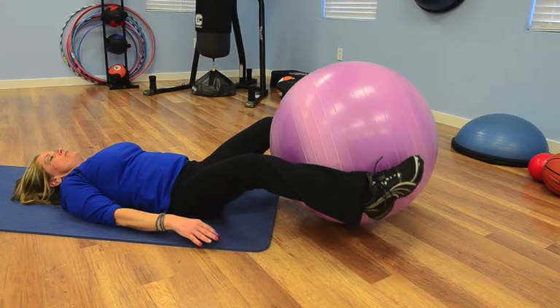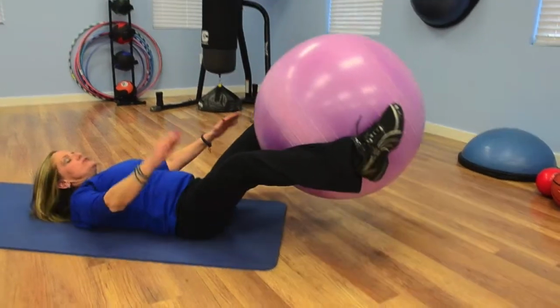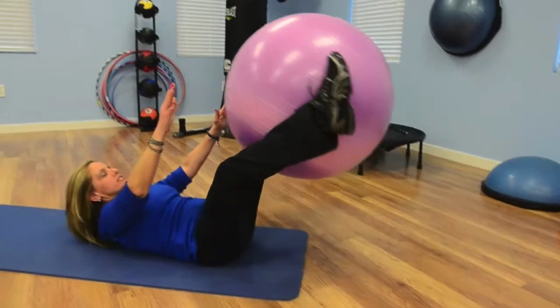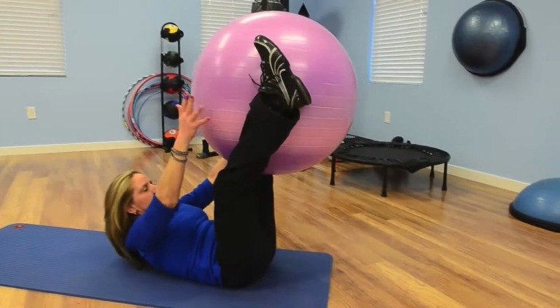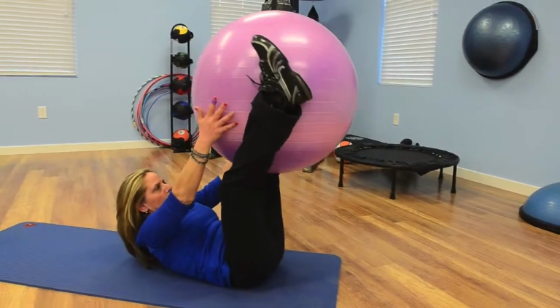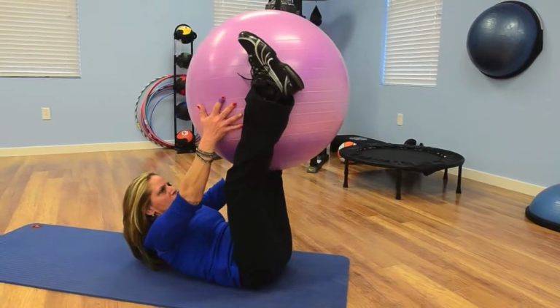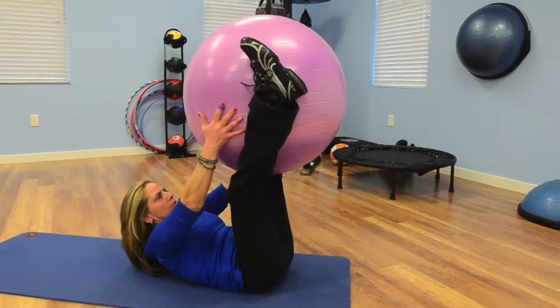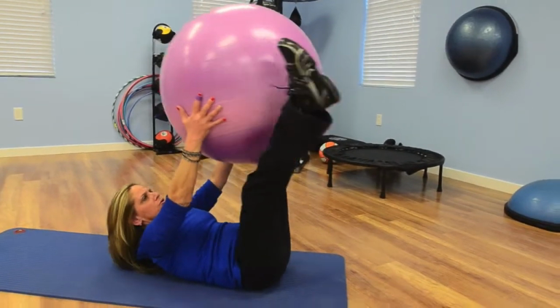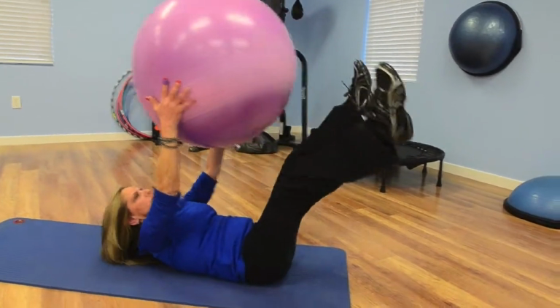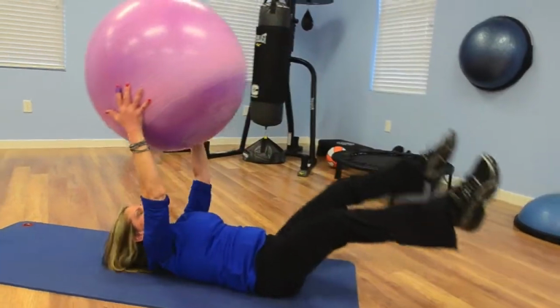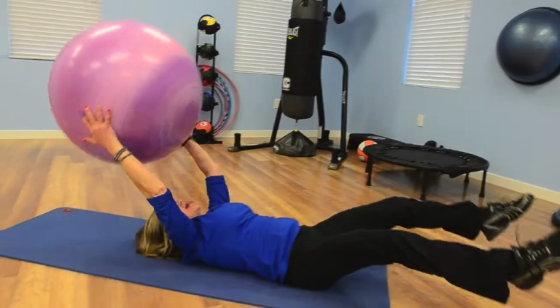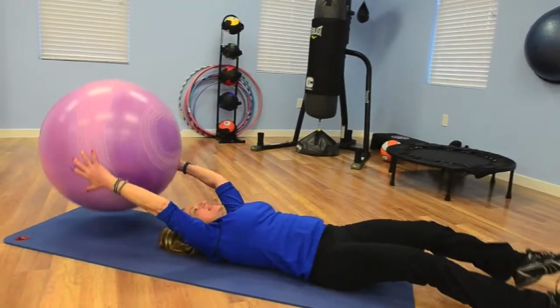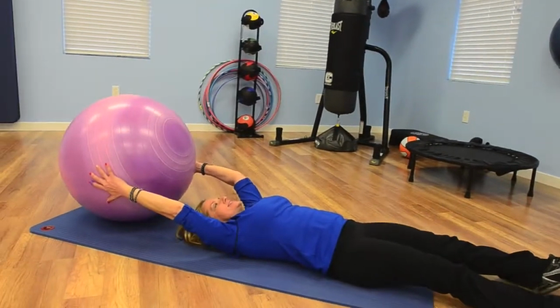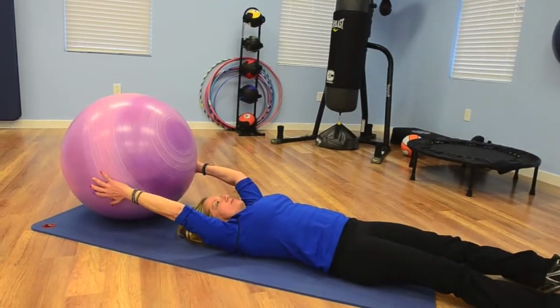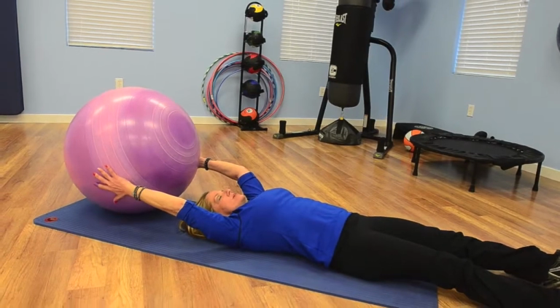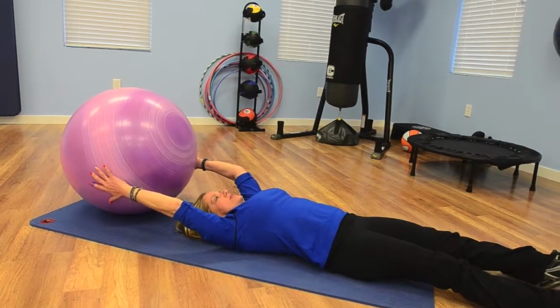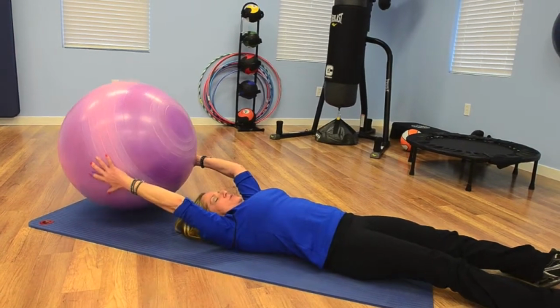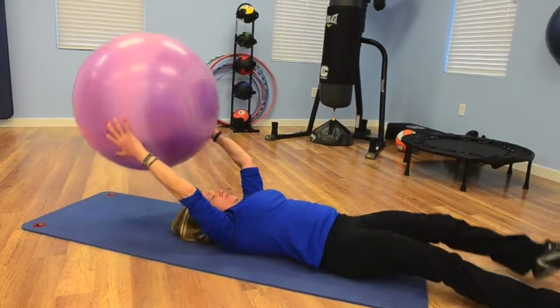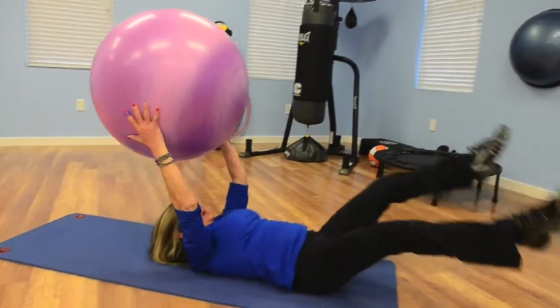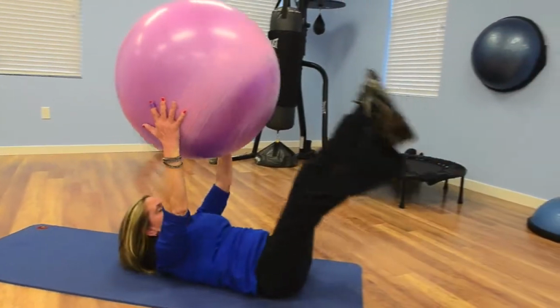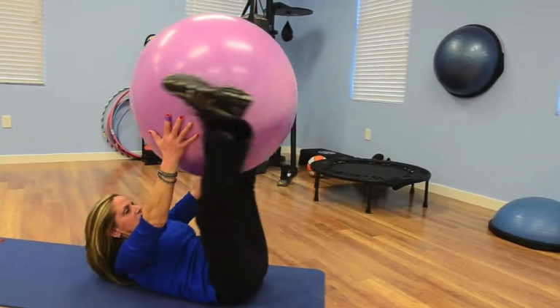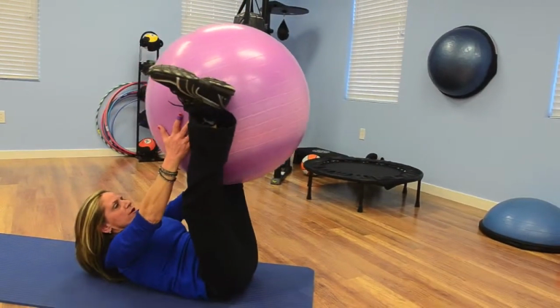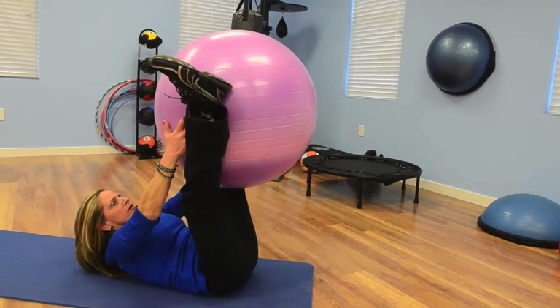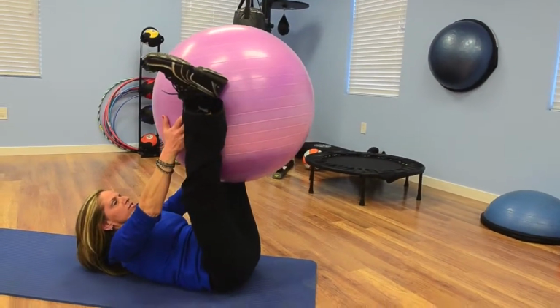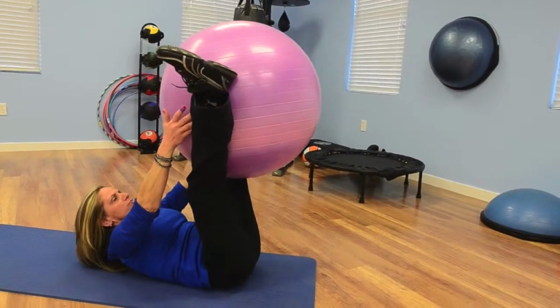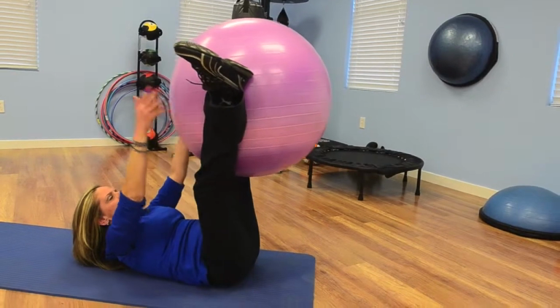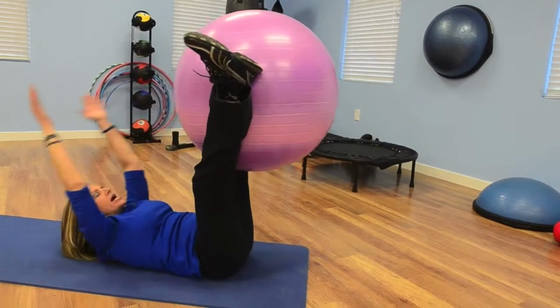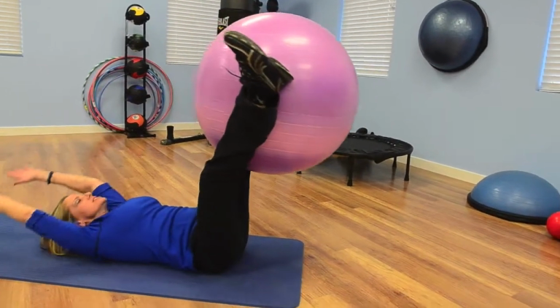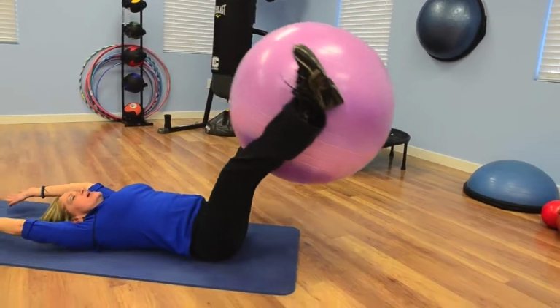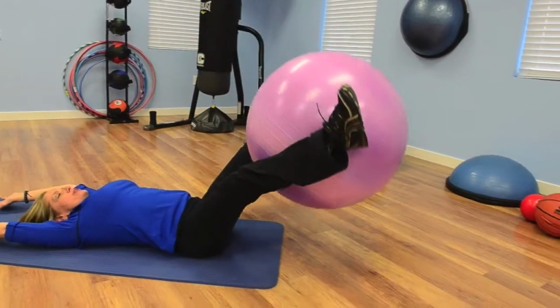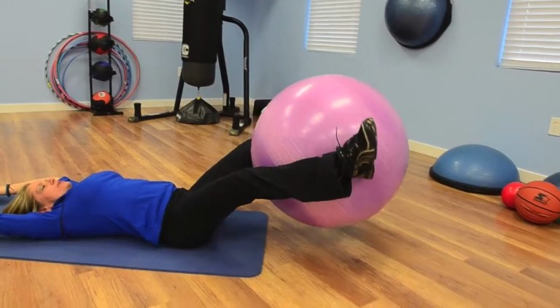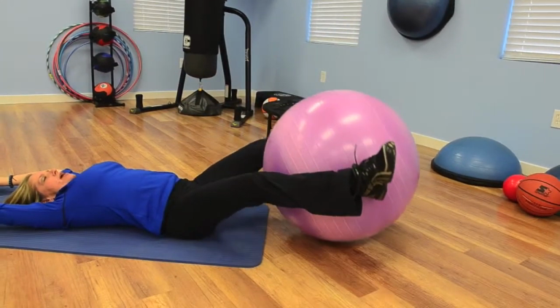Lifting your legs up, you want to crunch up to reach the ball, grab it and lay back down. Then you want to bring the ball back up with your hands, positioning the ball between your legs, bringing the ball to the ground.